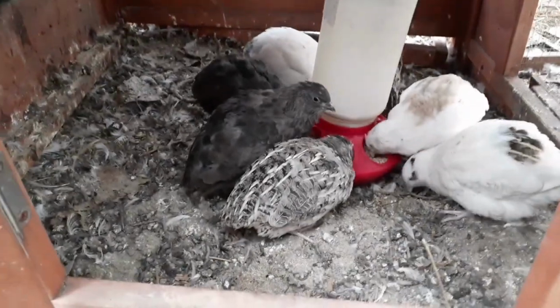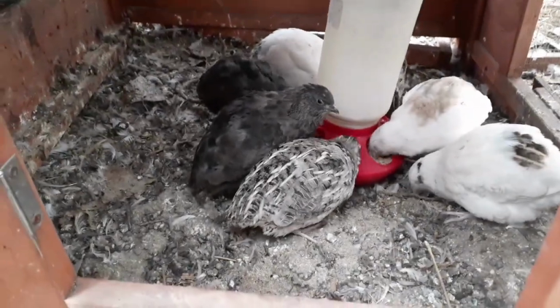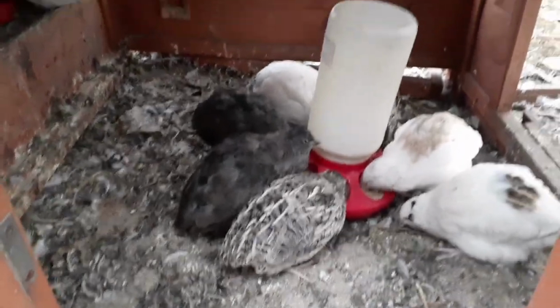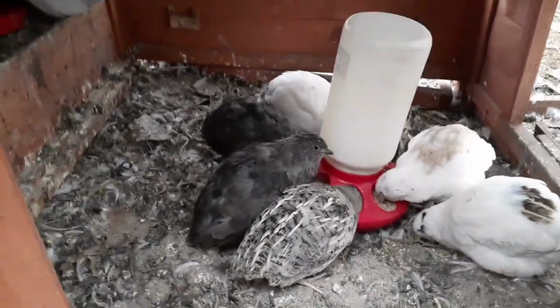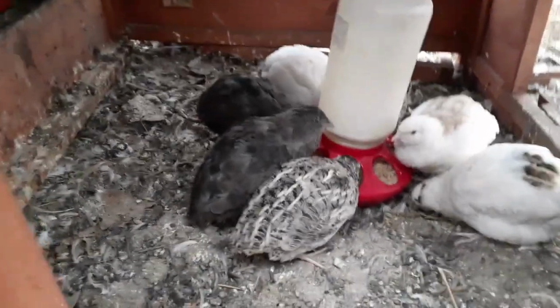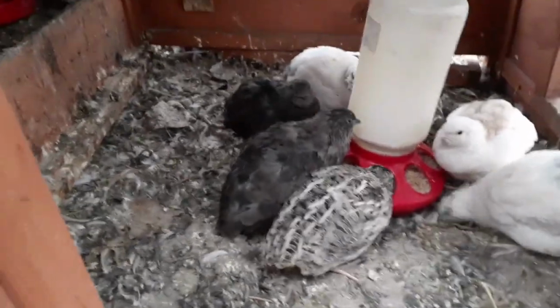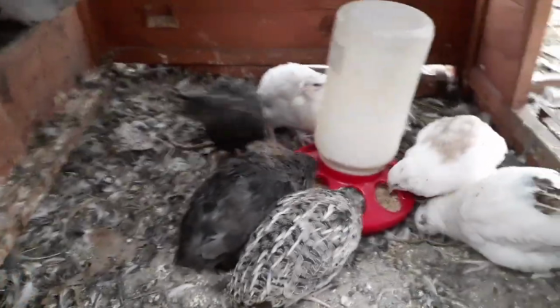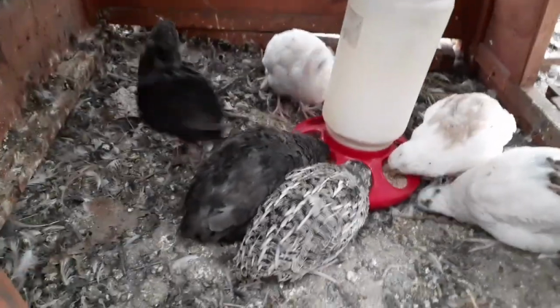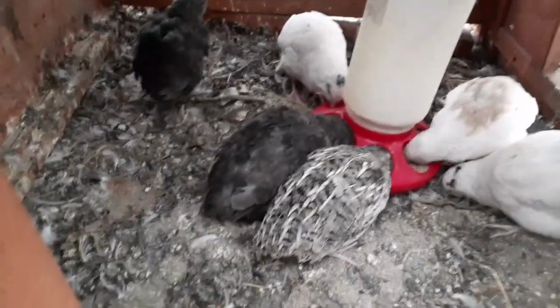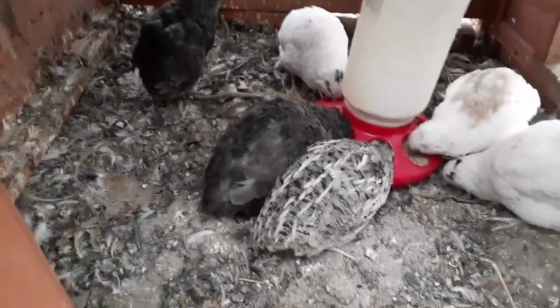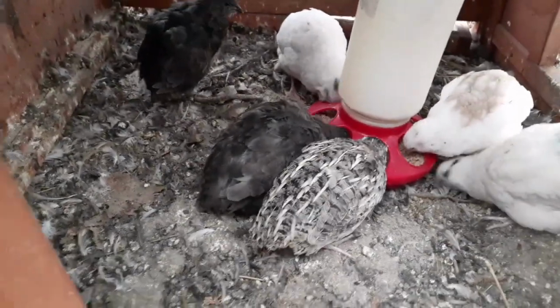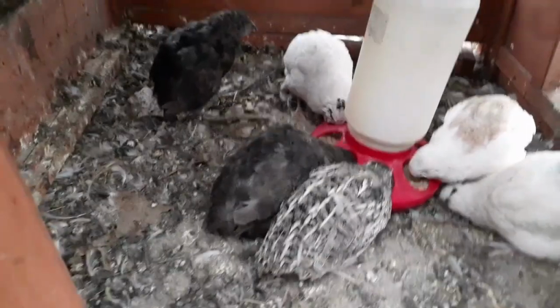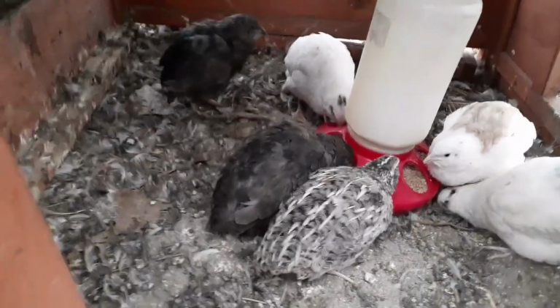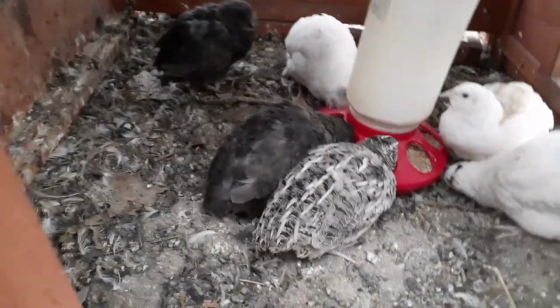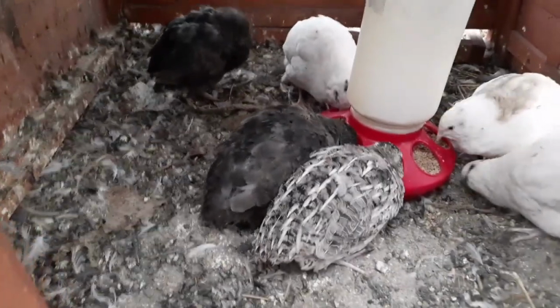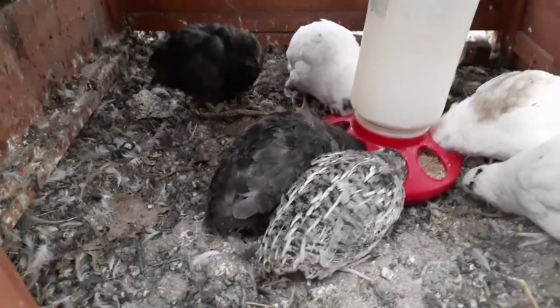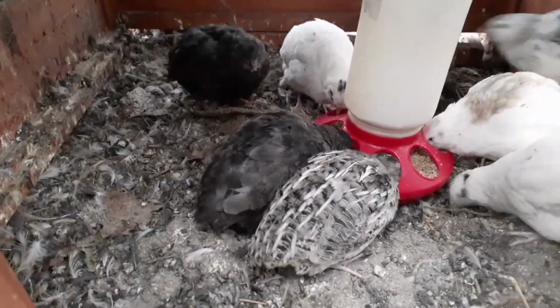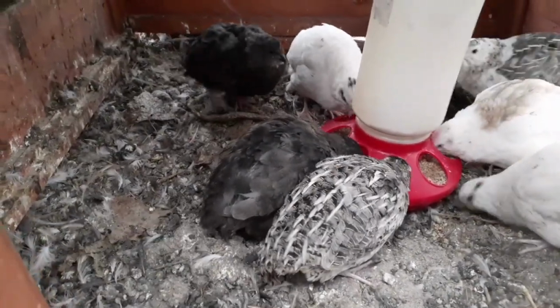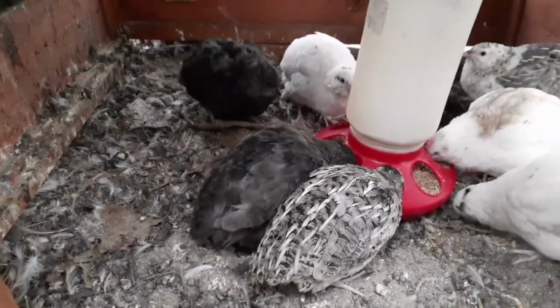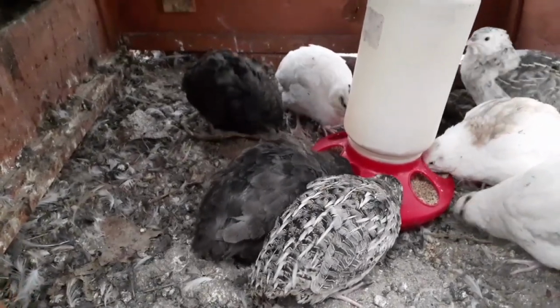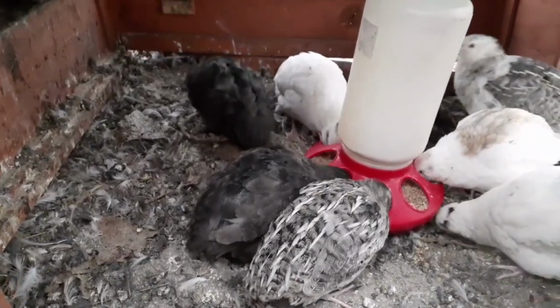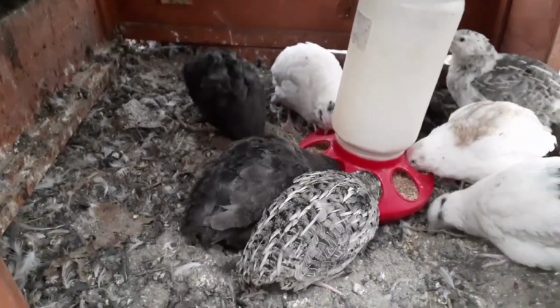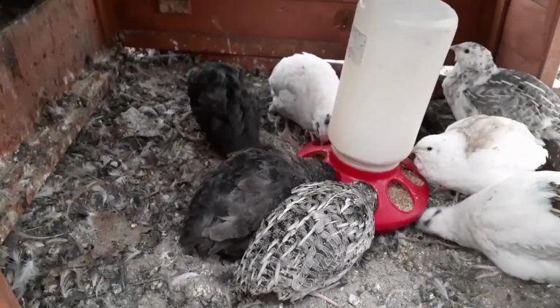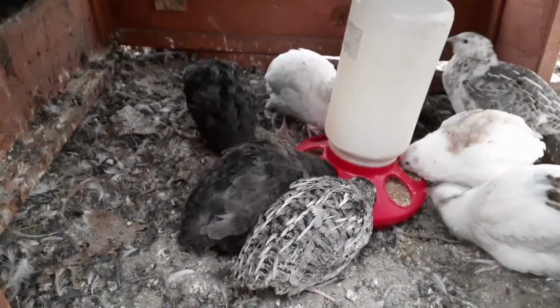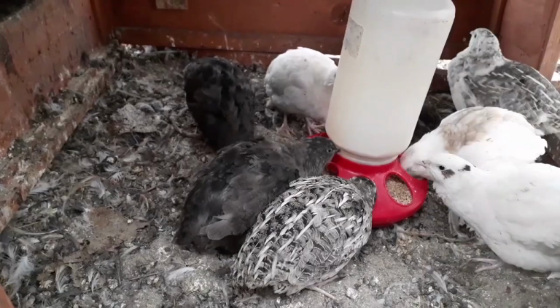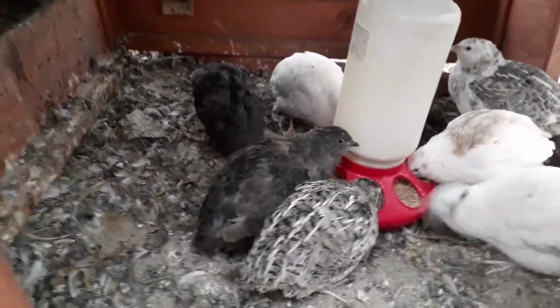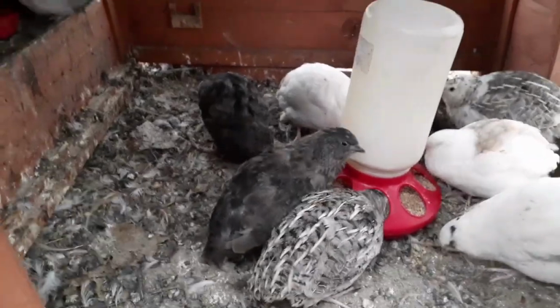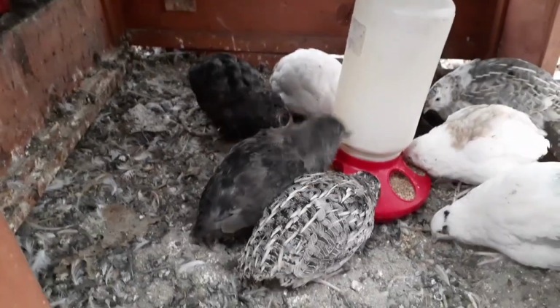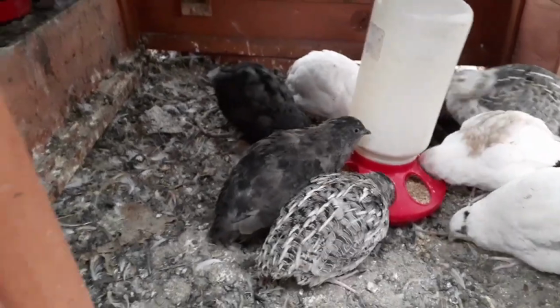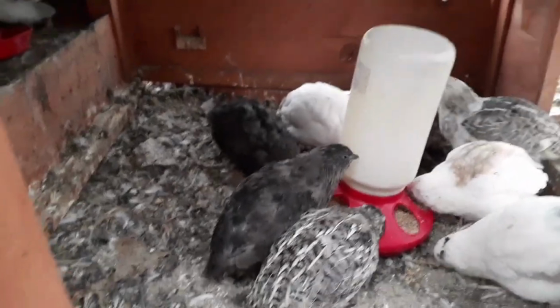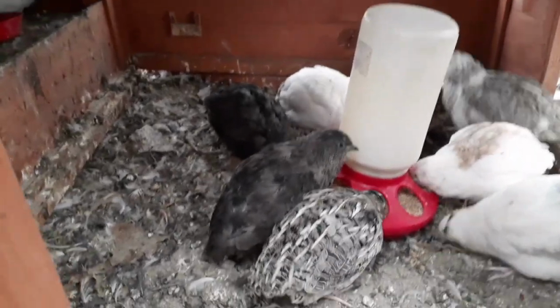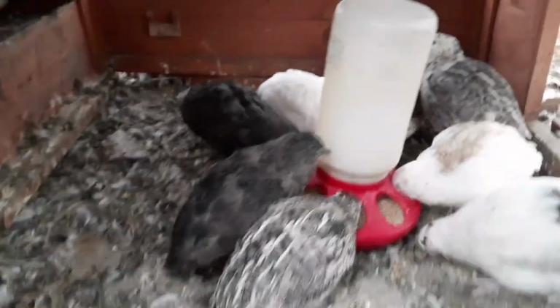Welcome back to Anderson Acres. We are back with the quail, and I'm going to attempt to answer the question: how do you tell the boys from the girls? Okay, not easily. Quail are a little tricky.